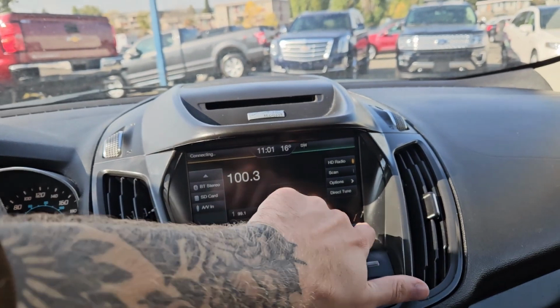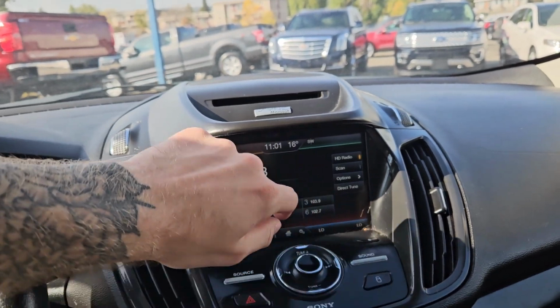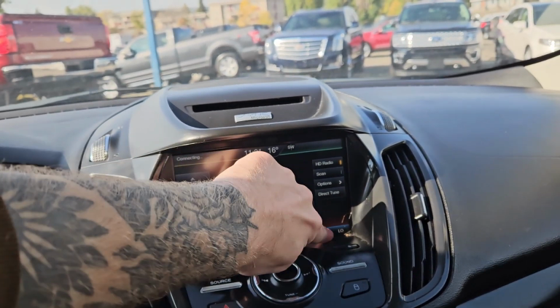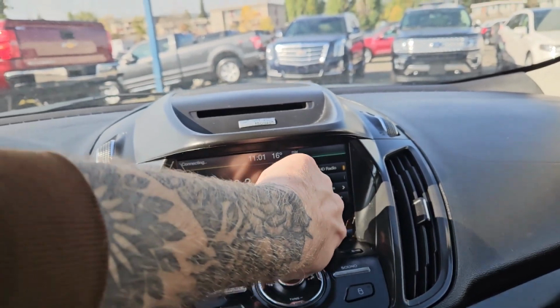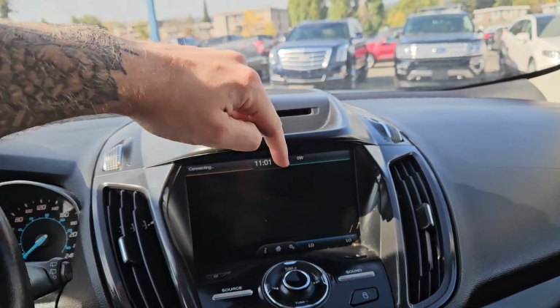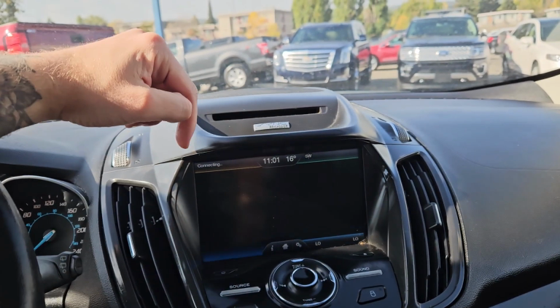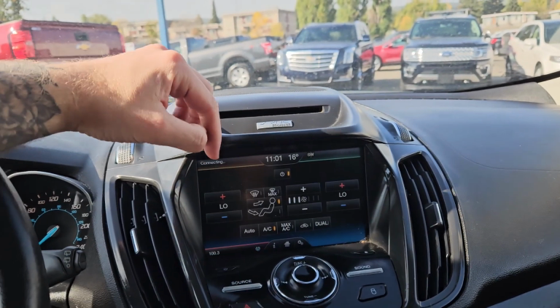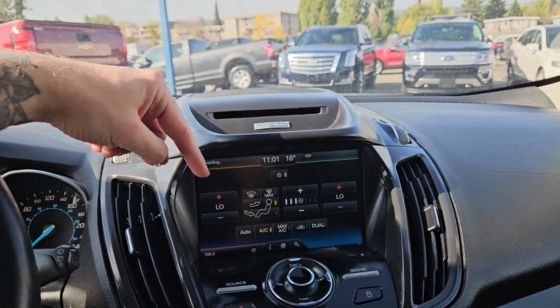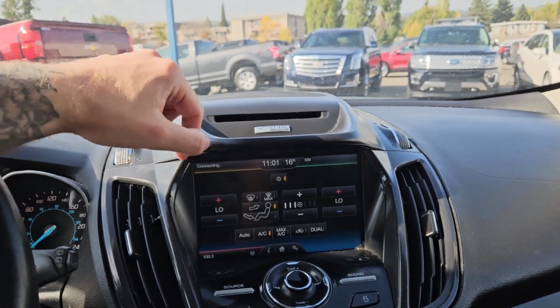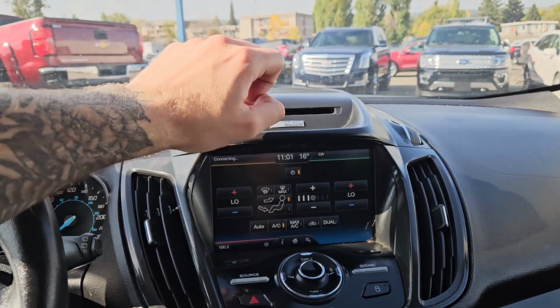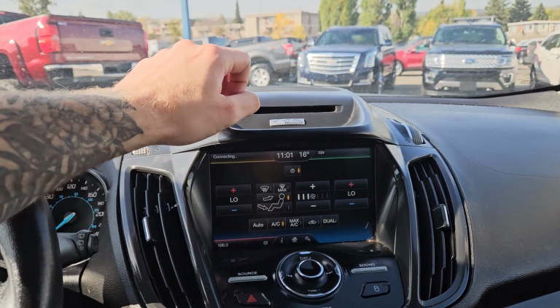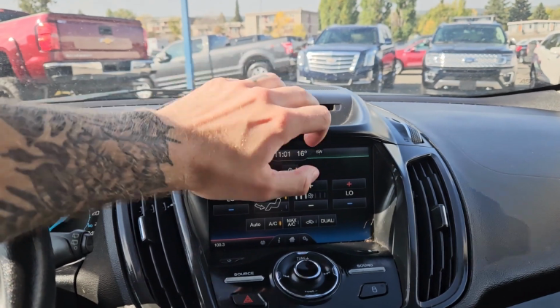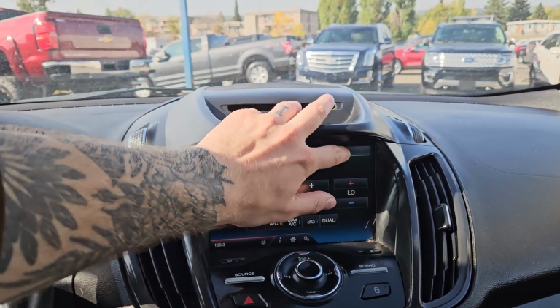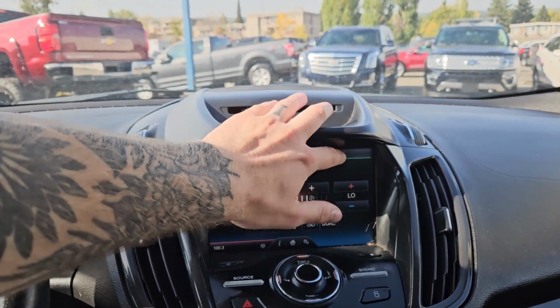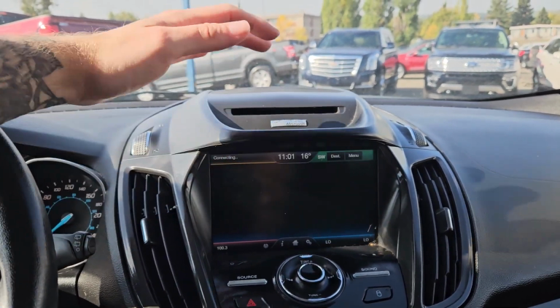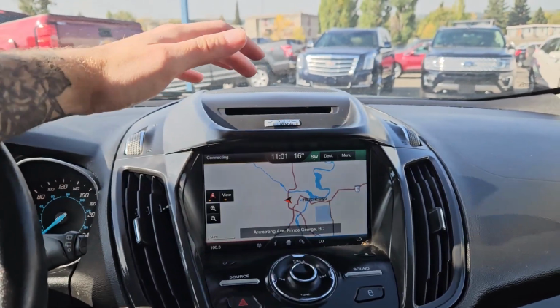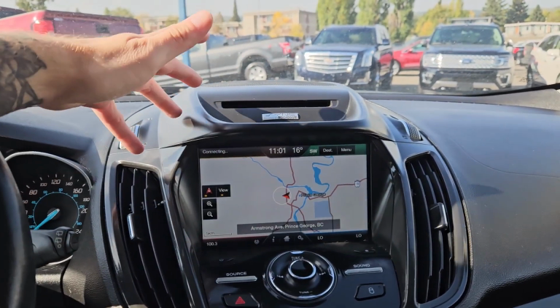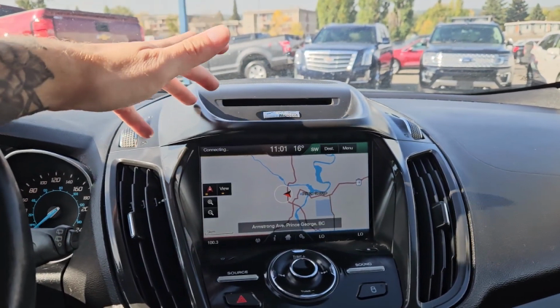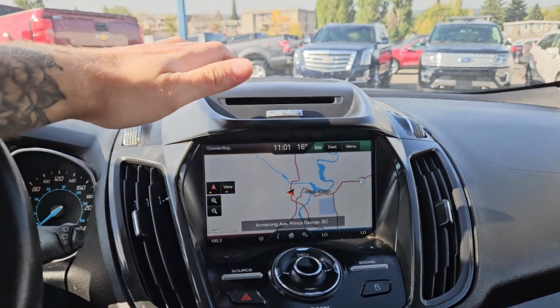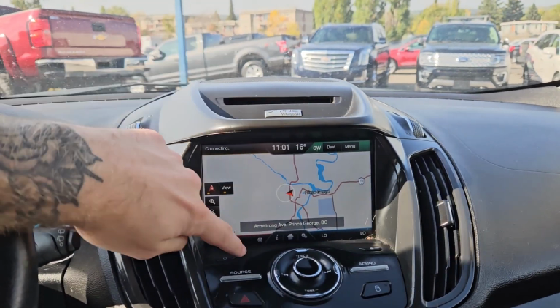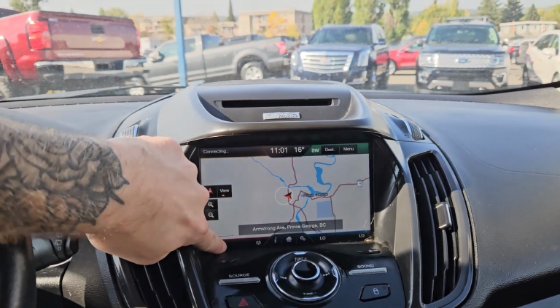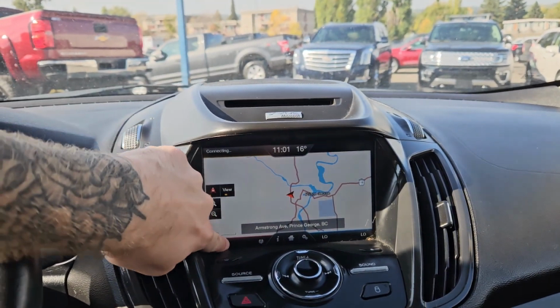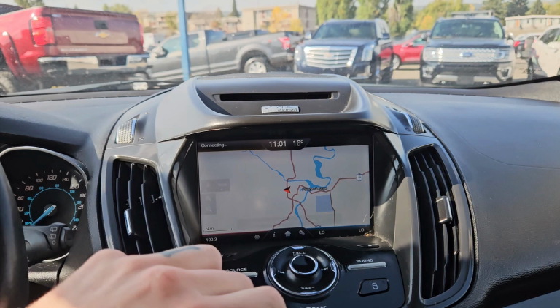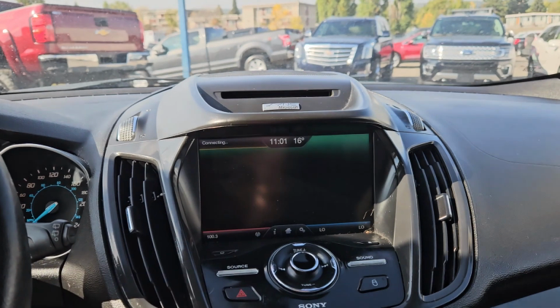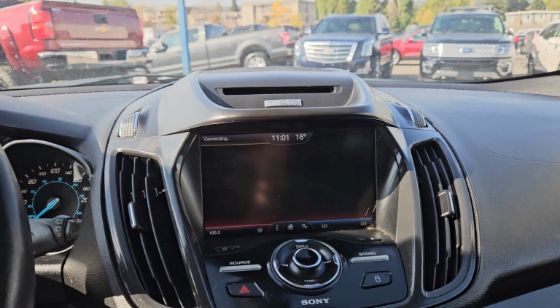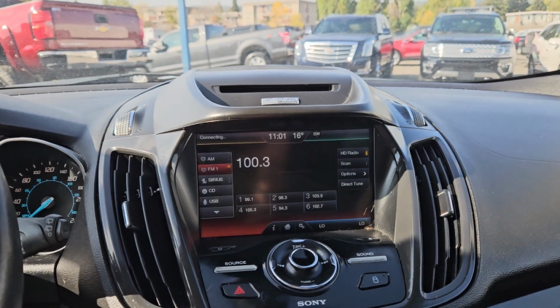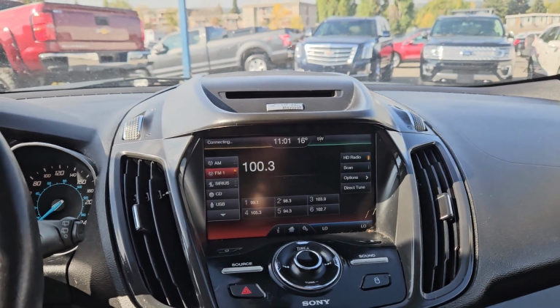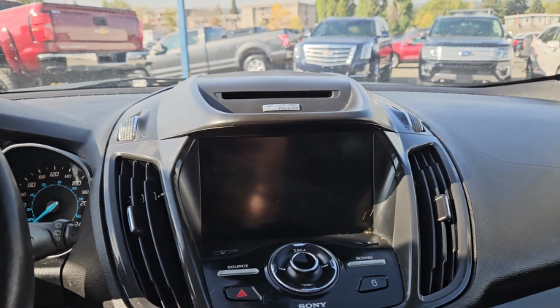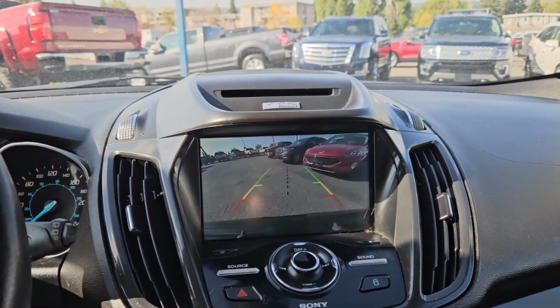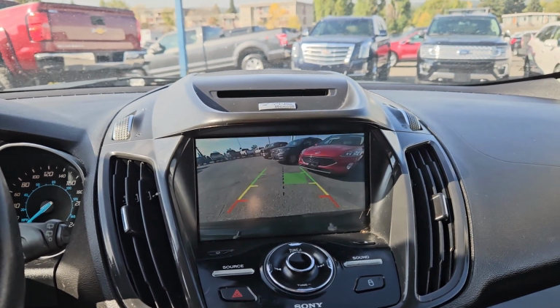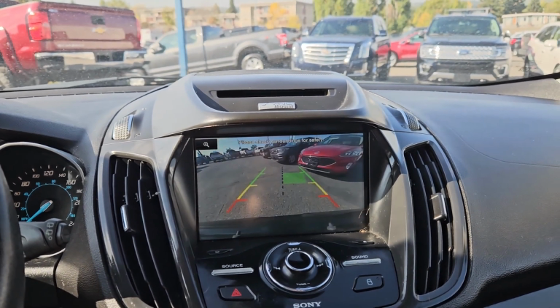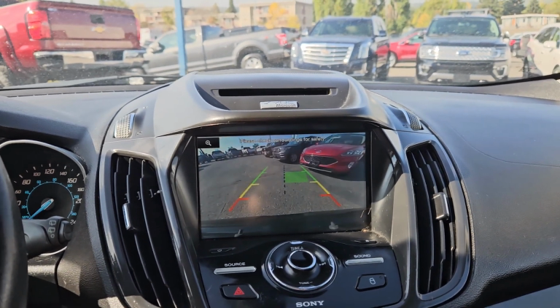In the bottom right you have your digital climate controls with dual-zone front climate, and in the top right you have your navigation screen so you're hopefully not going to get lost. Shifting into reverse, you have a backup camera so you can see where you're going.